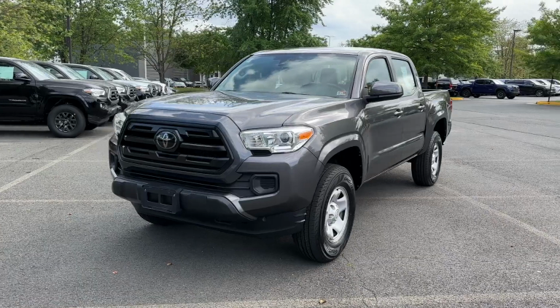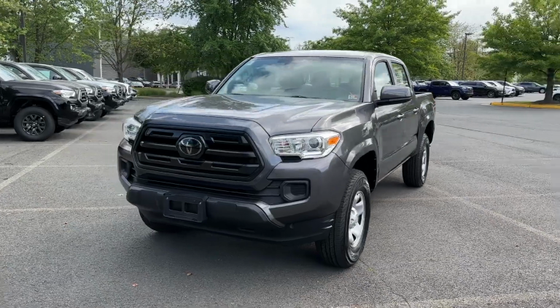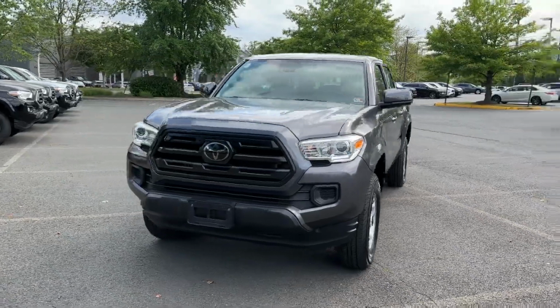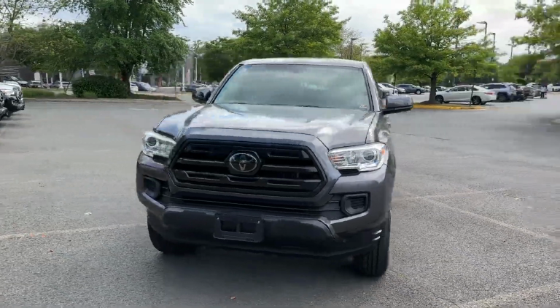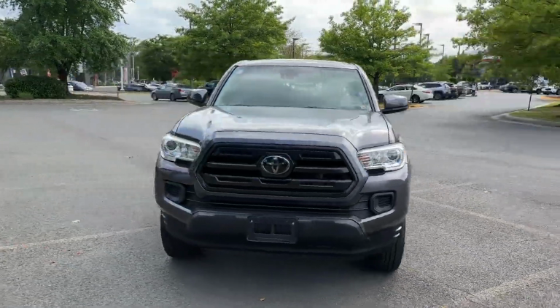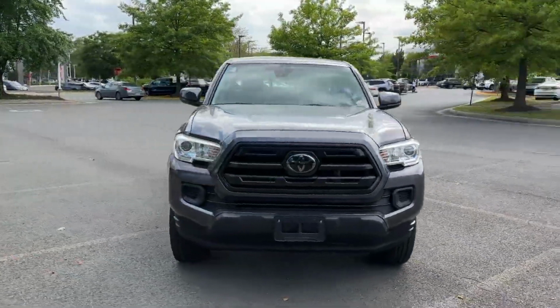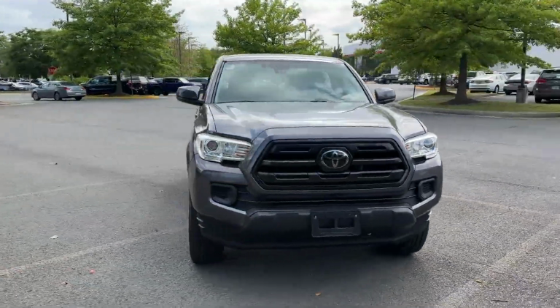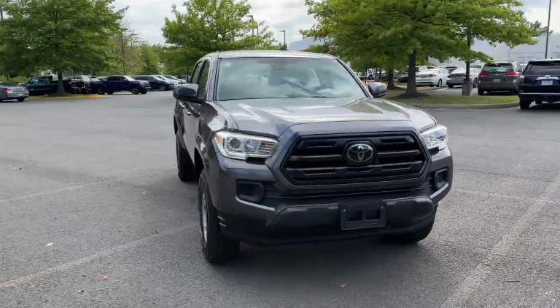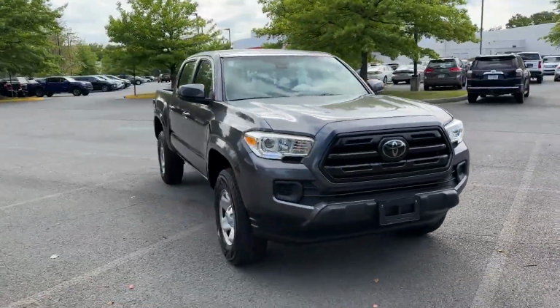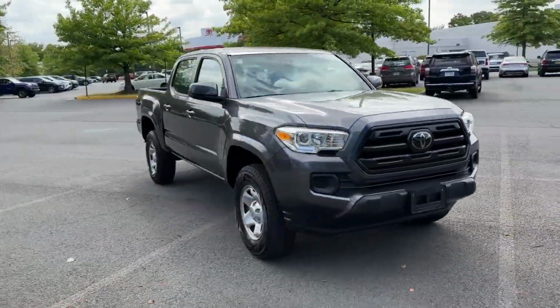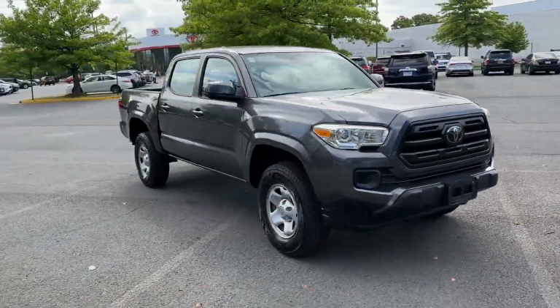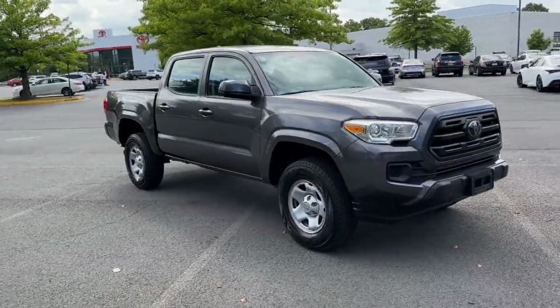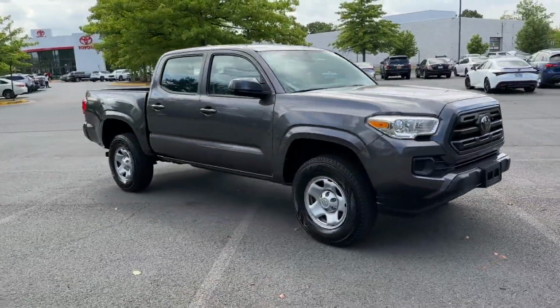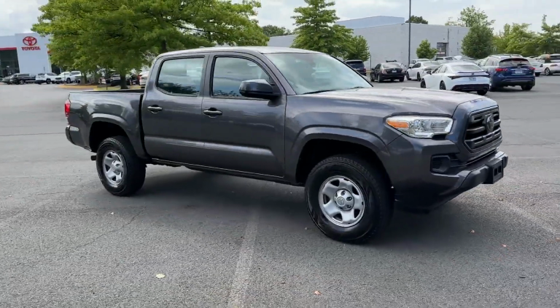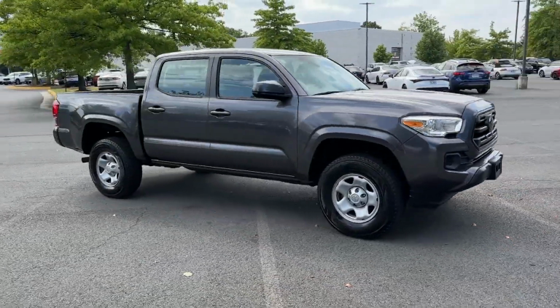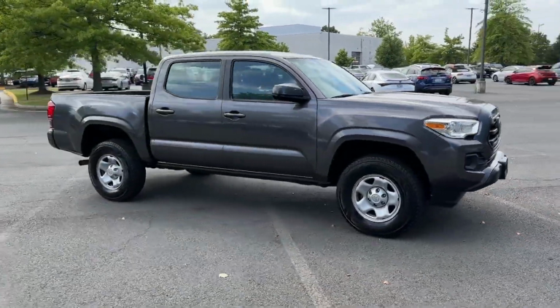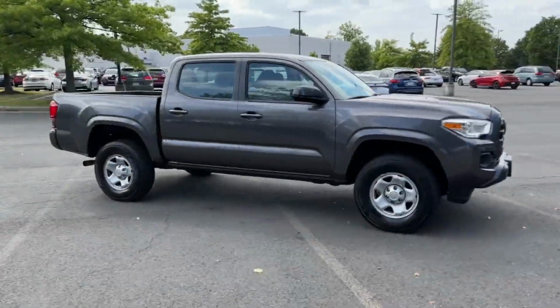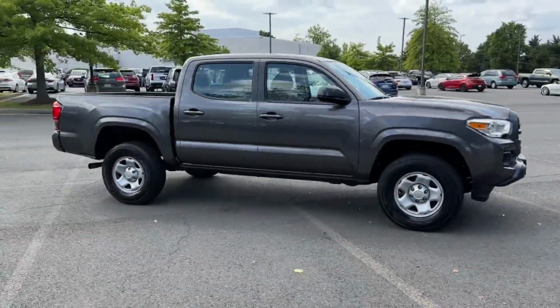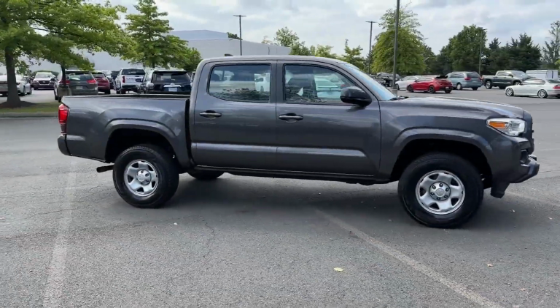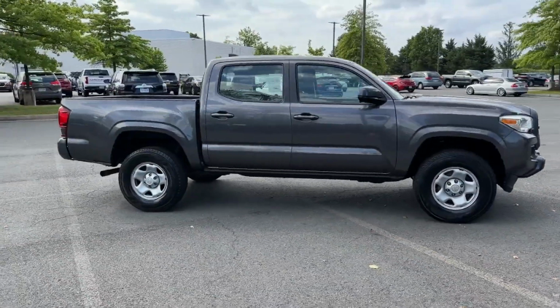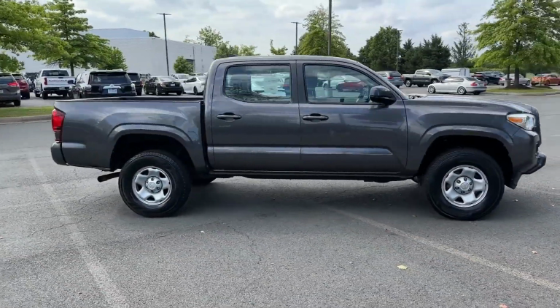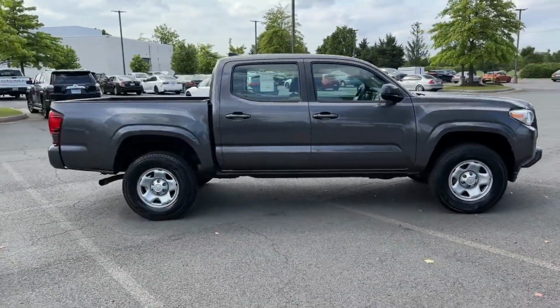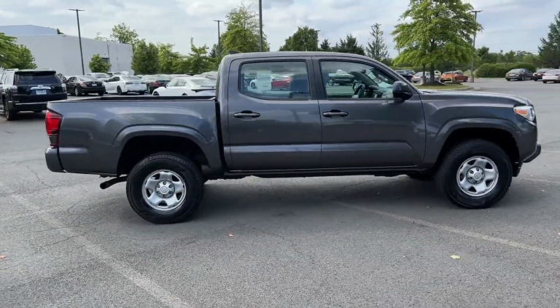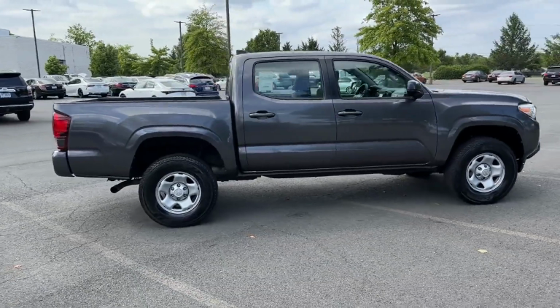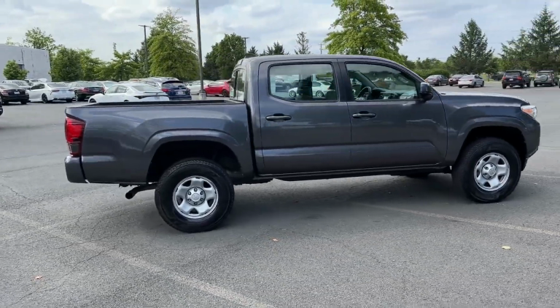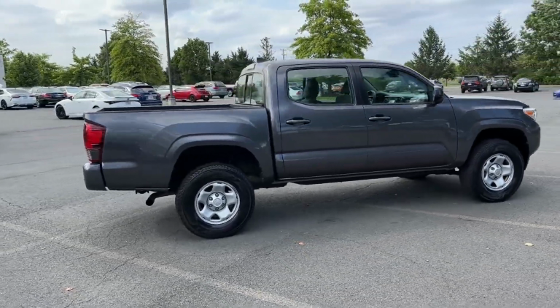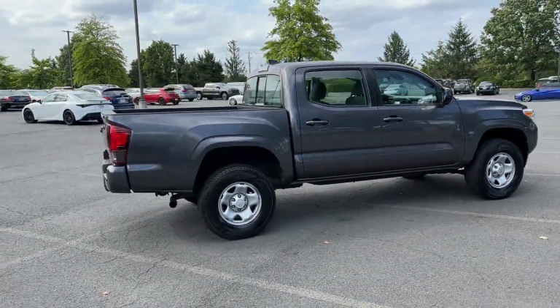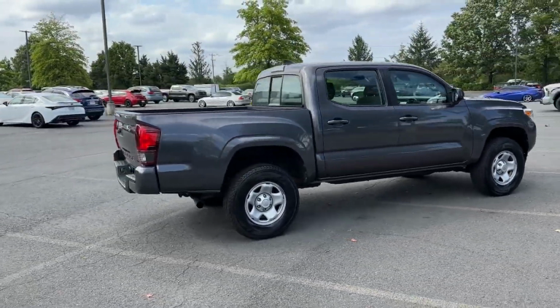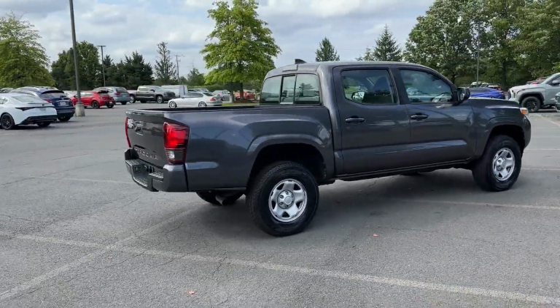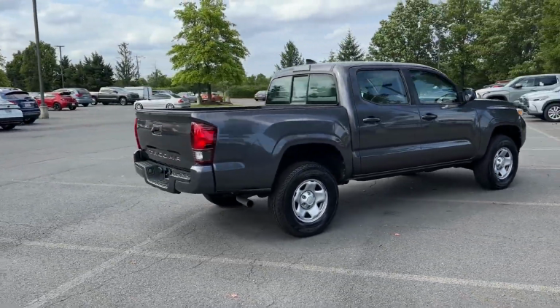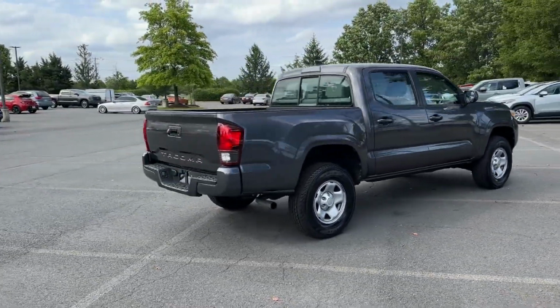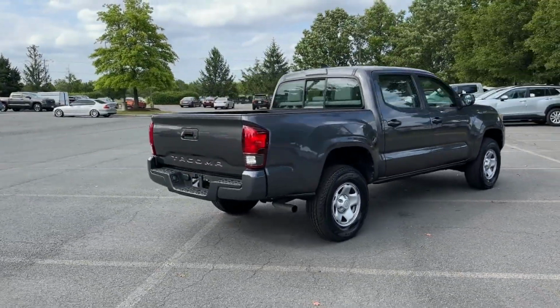2018 Toyota Tacoma with less than 40,000 miles on the odometer. This pickup truck offers two full rows of seating for premium comfort. It was cleverly designed with details that delight any driver.